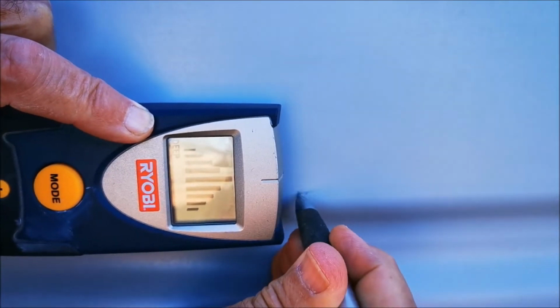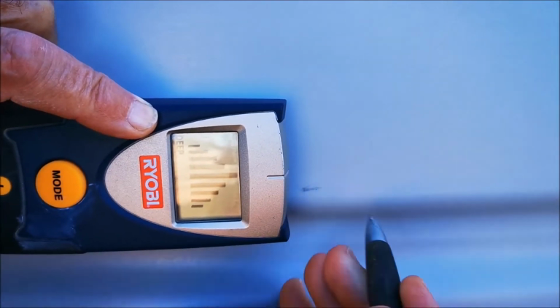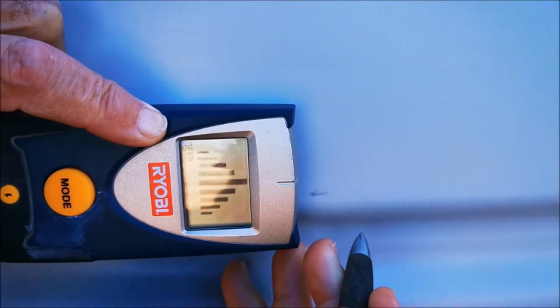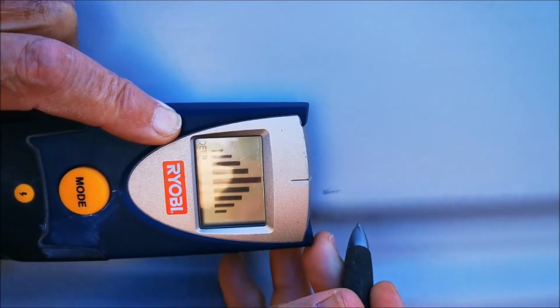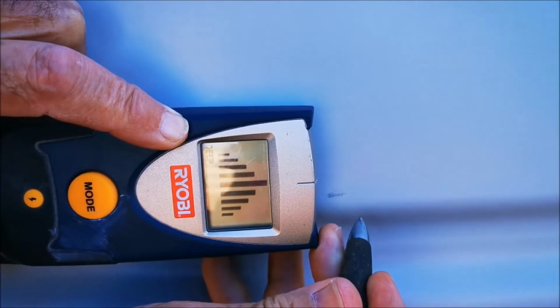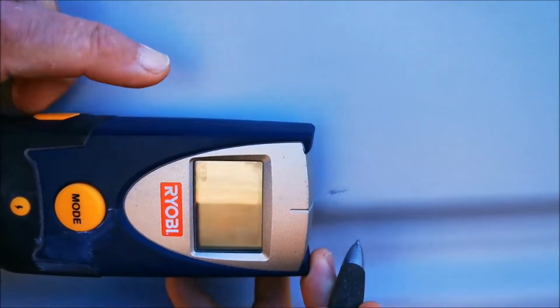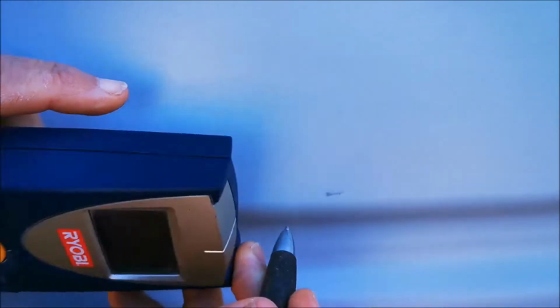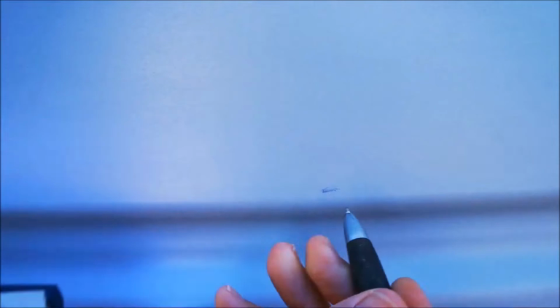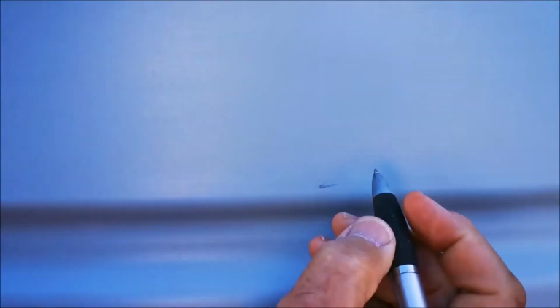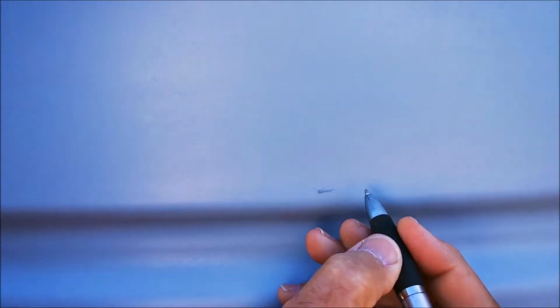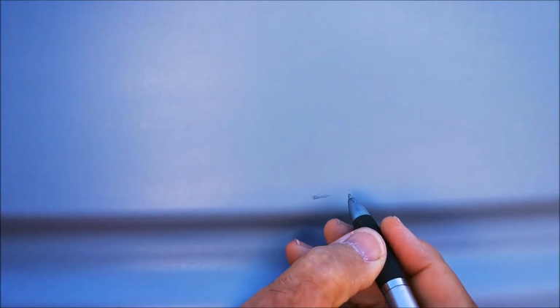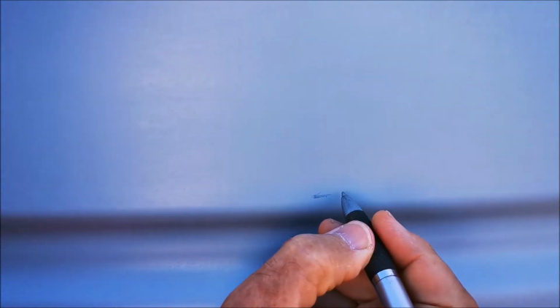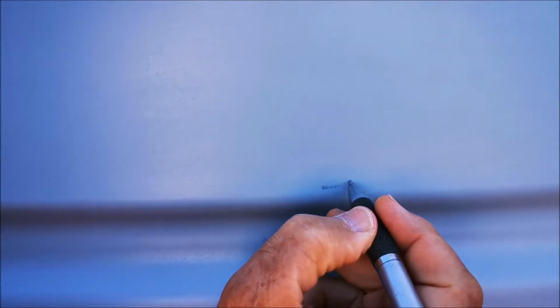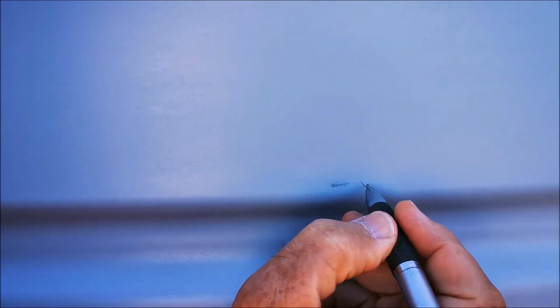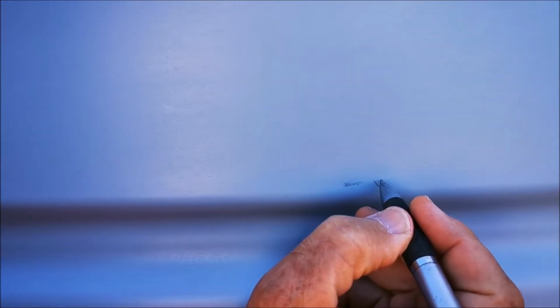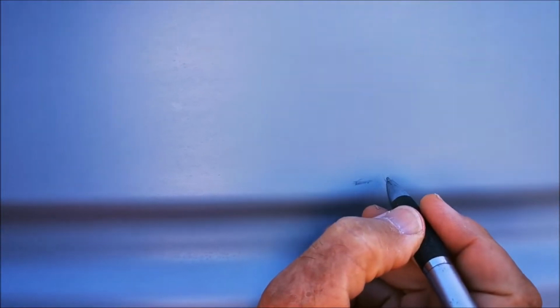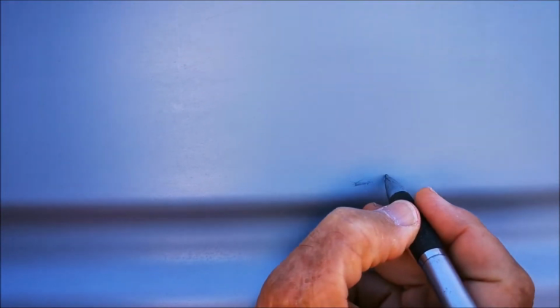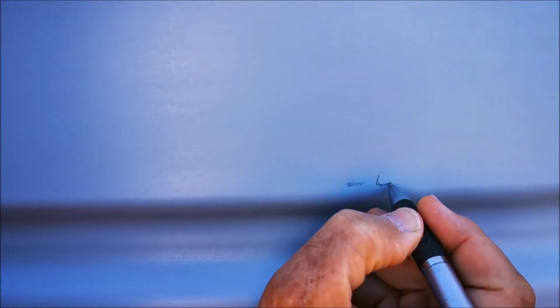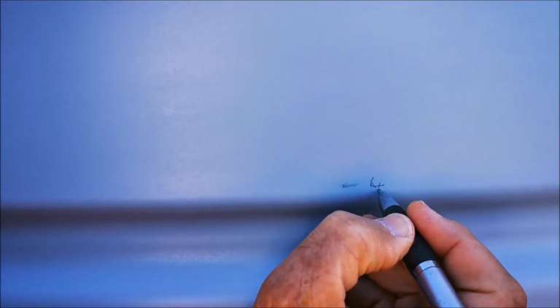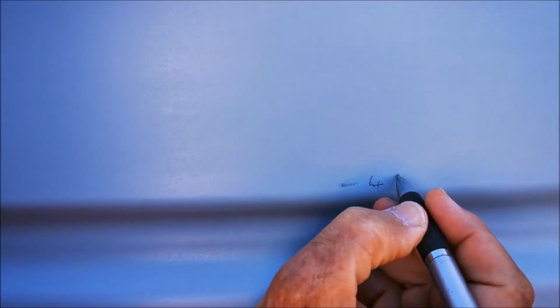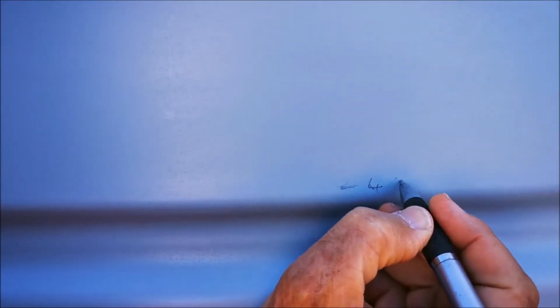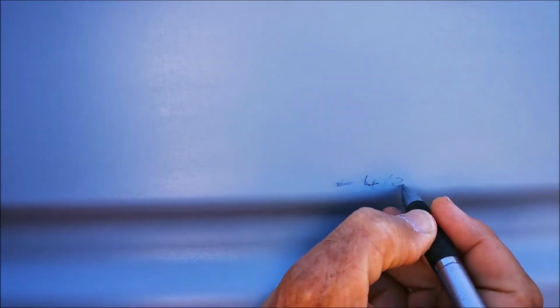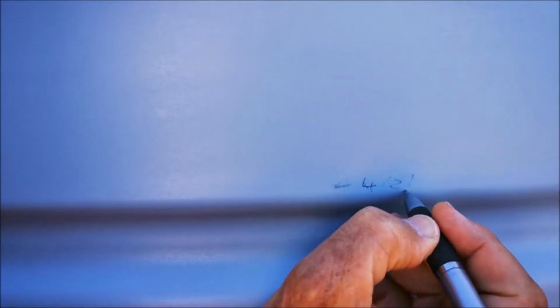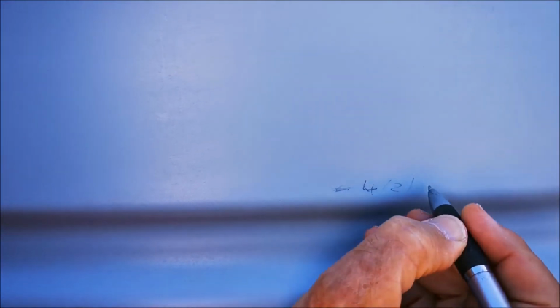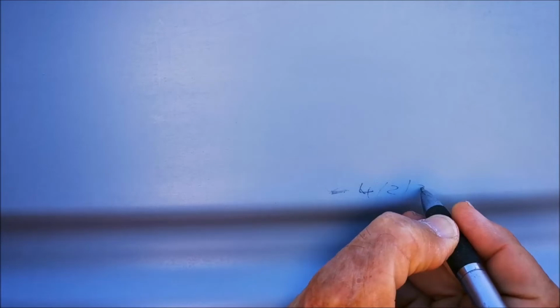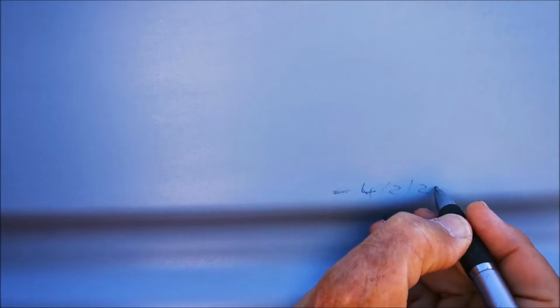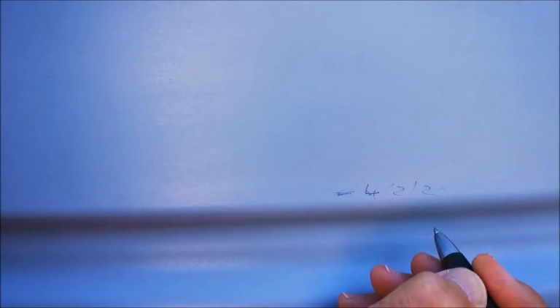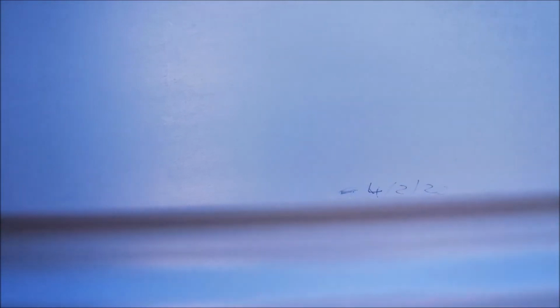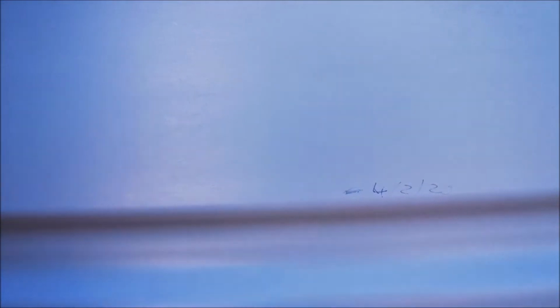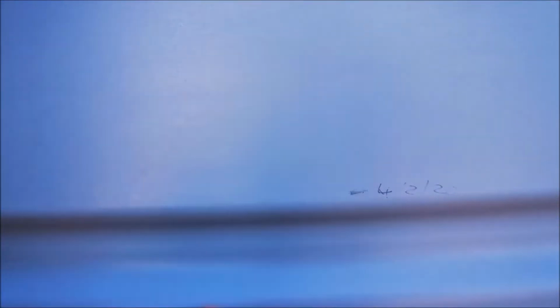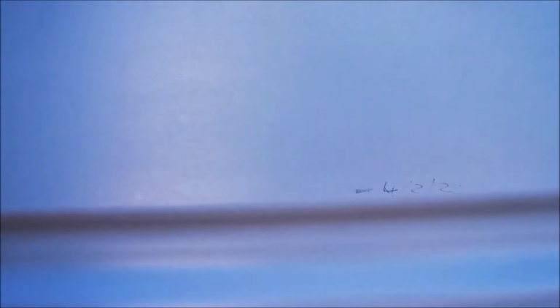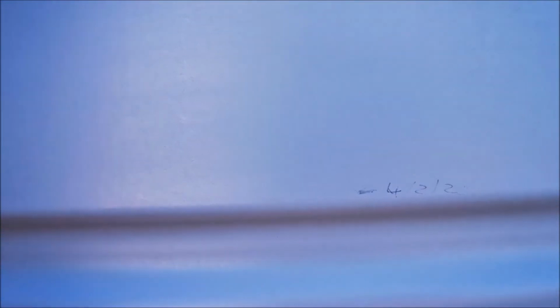And then it's quite a good idea to put the date there so you can measure over time.